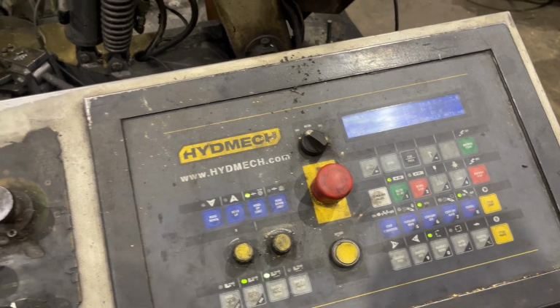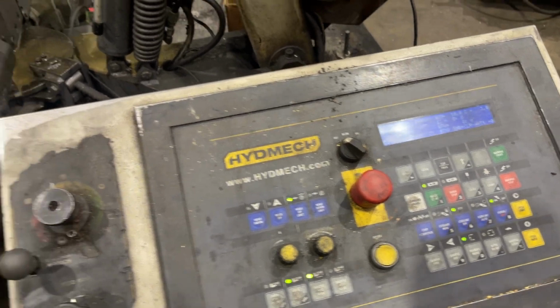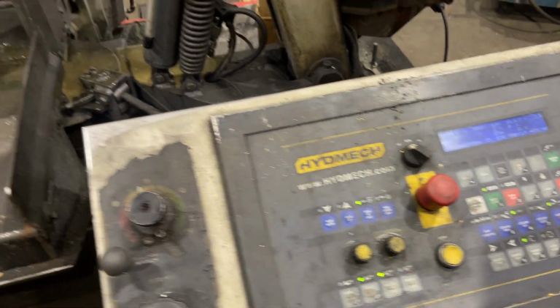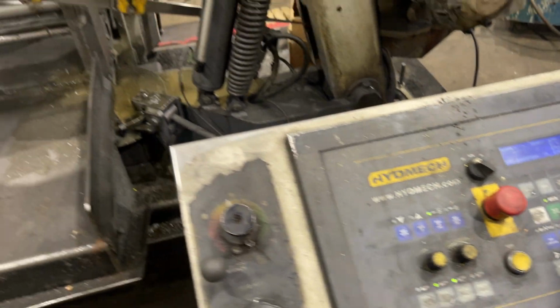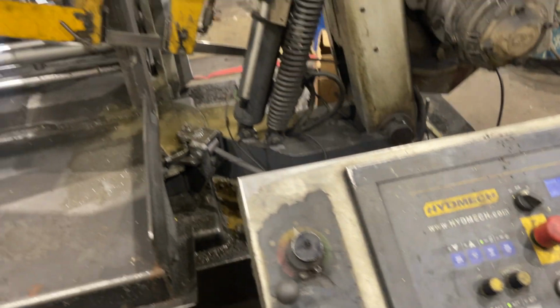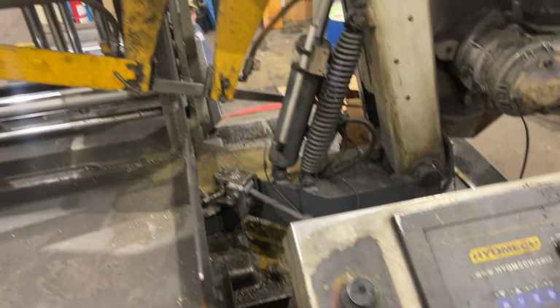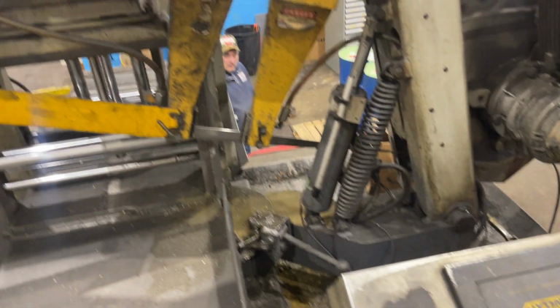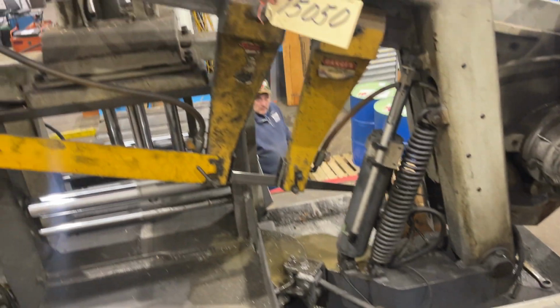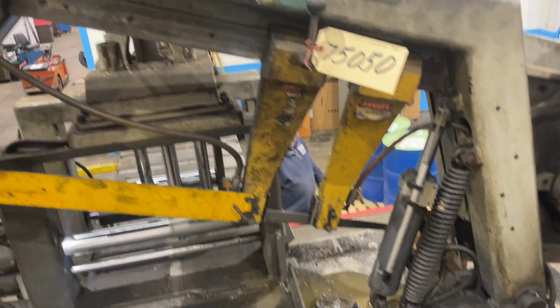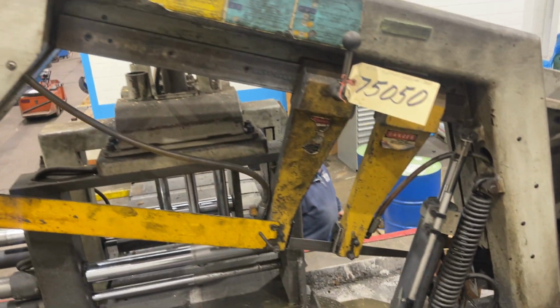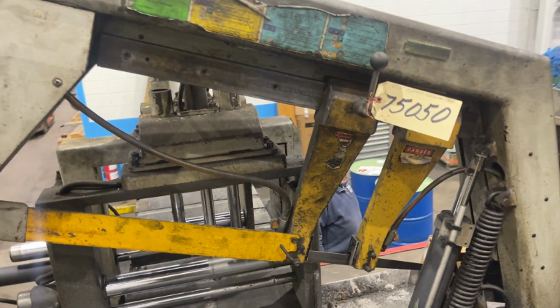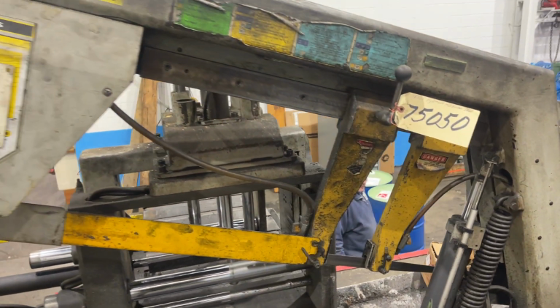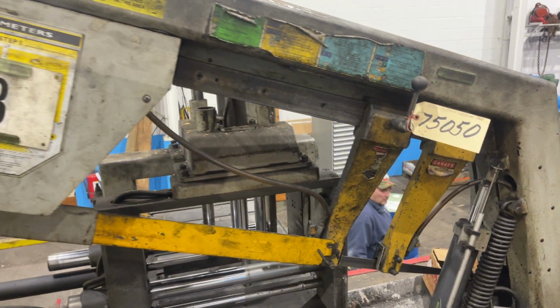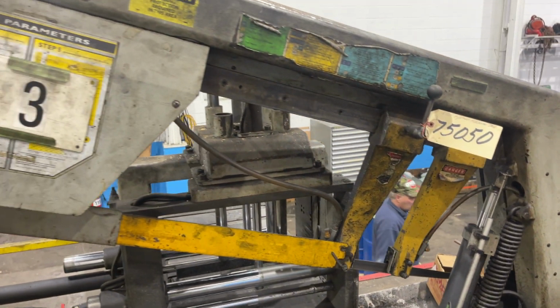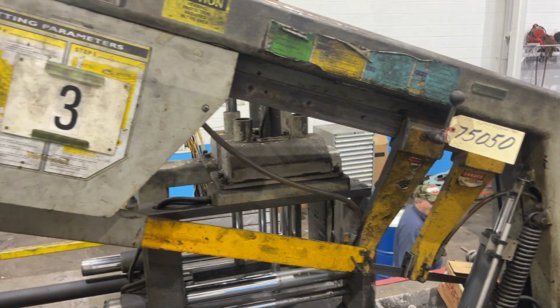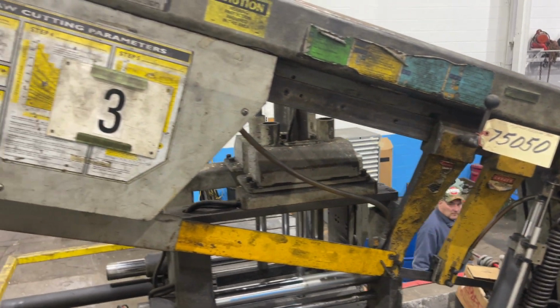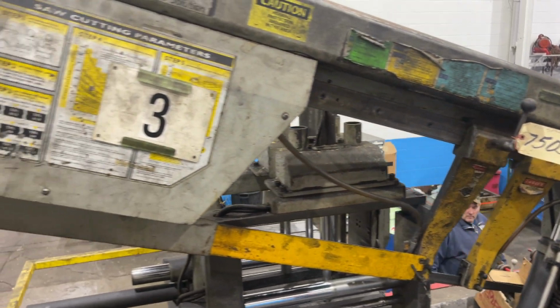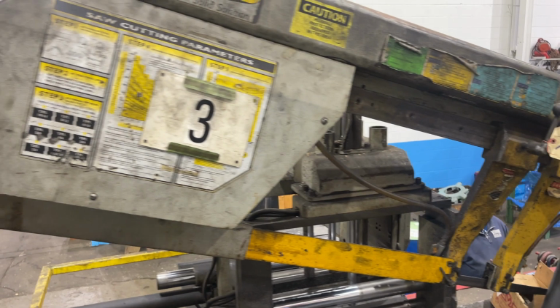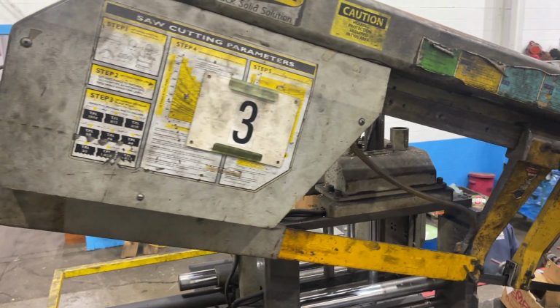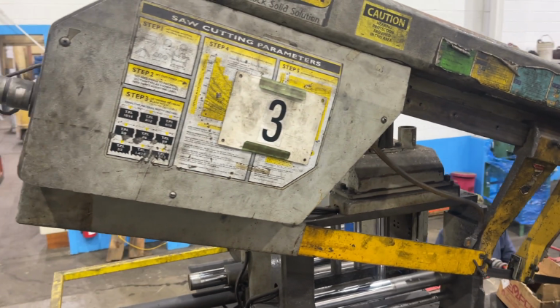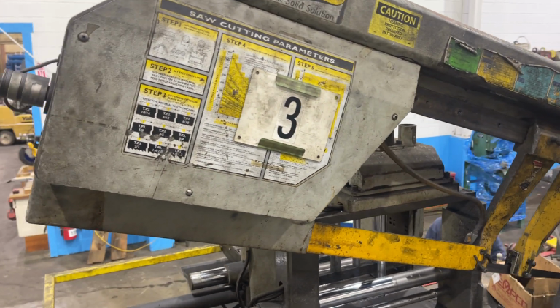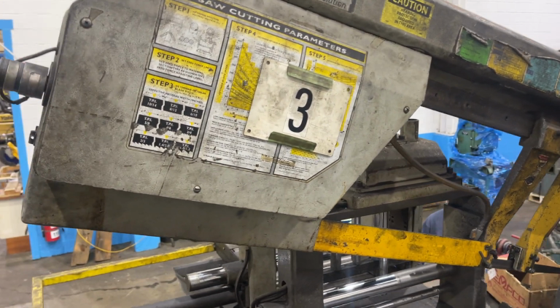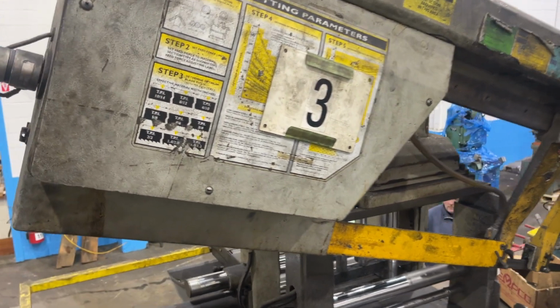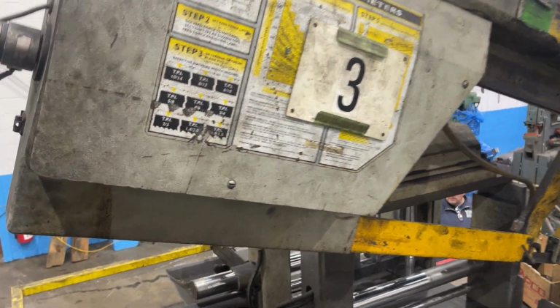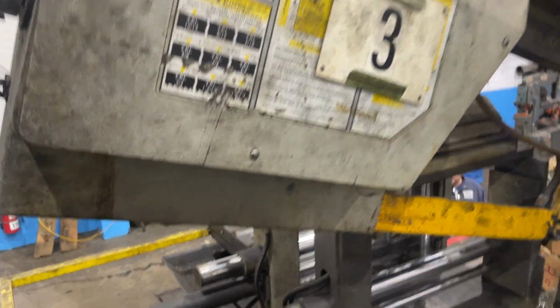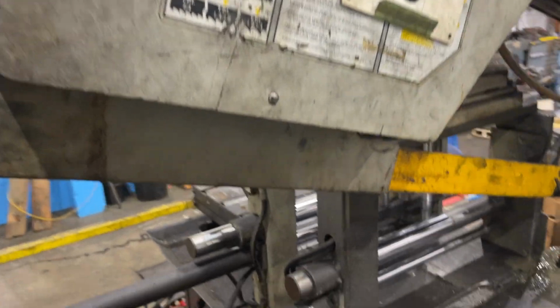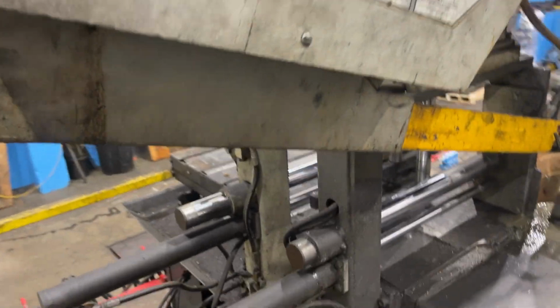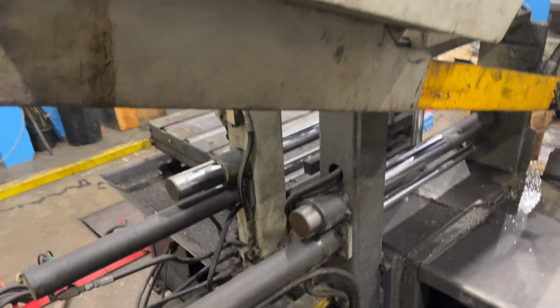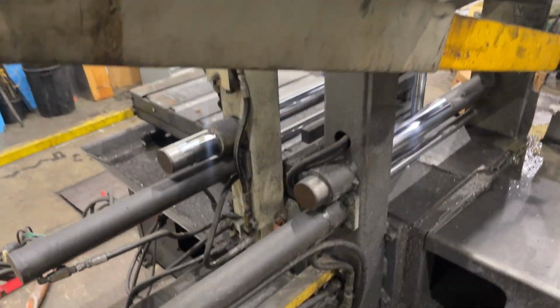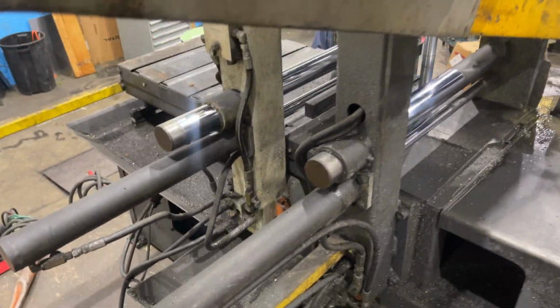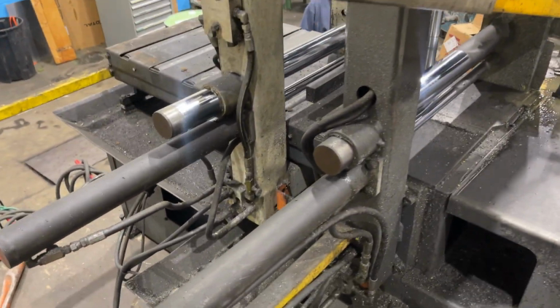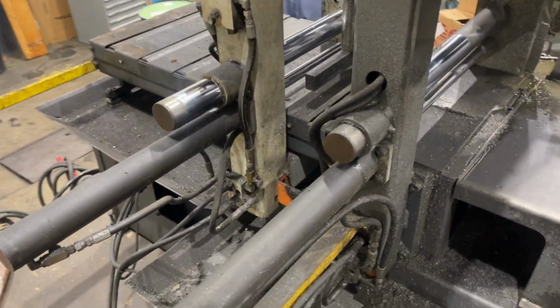We'll walk around, we'll clean and wipe it down before shipment.